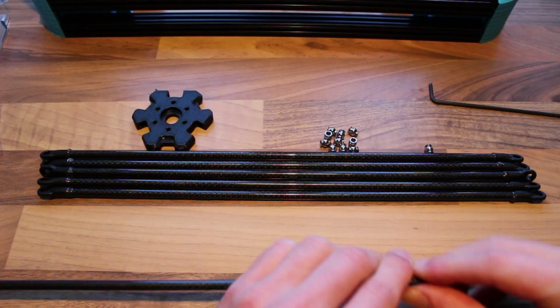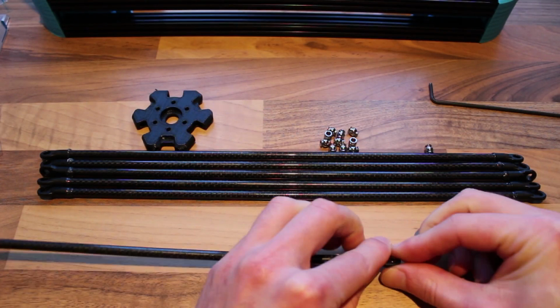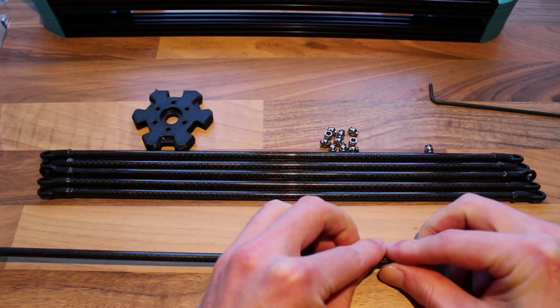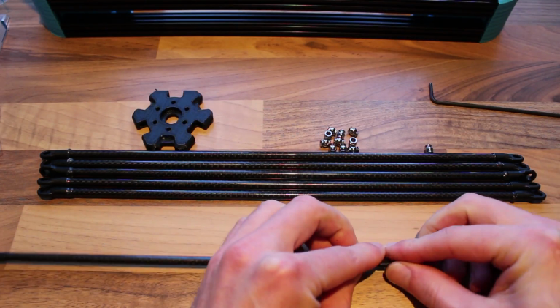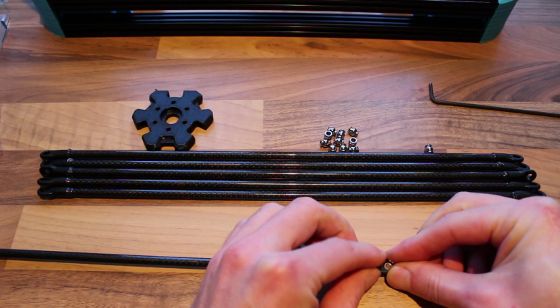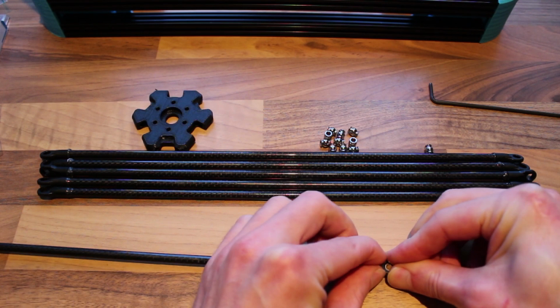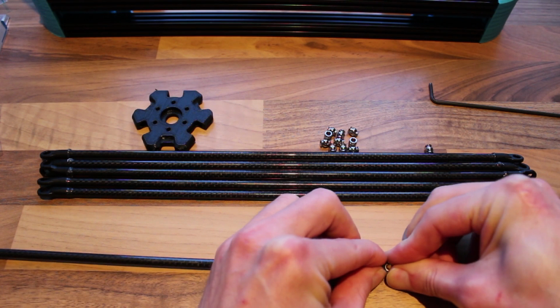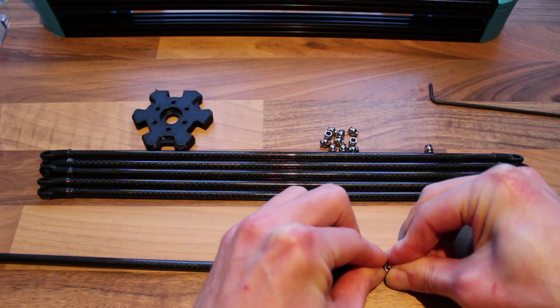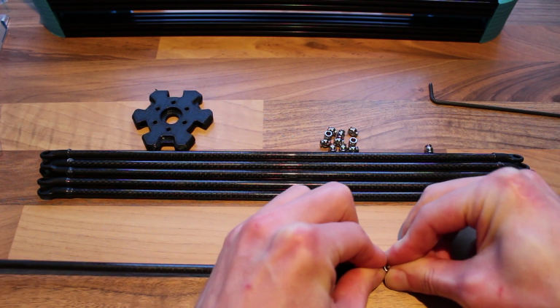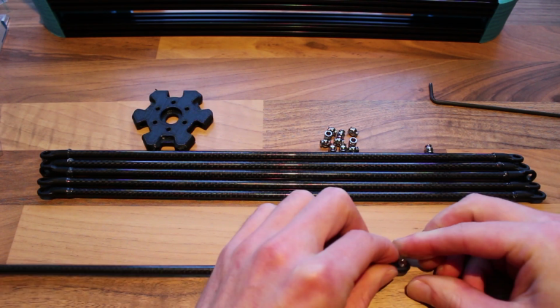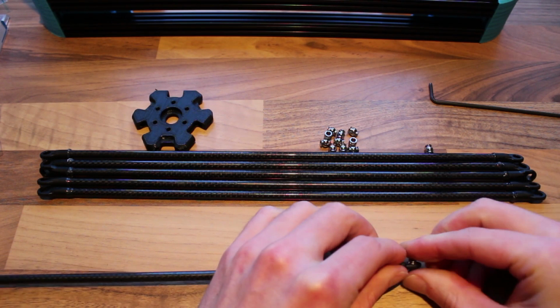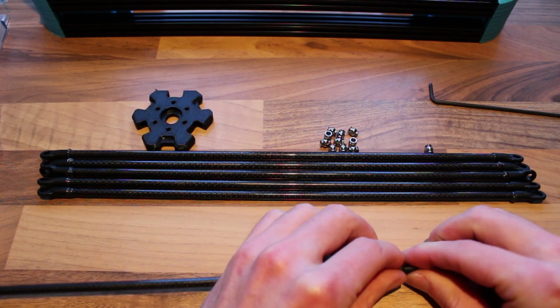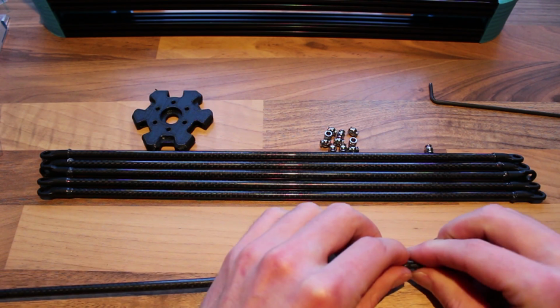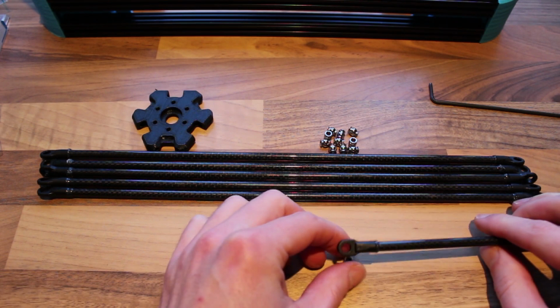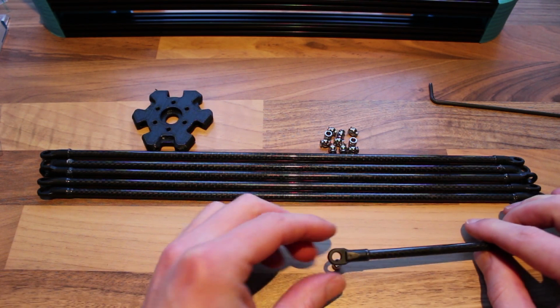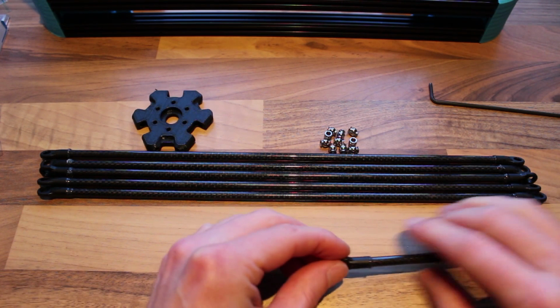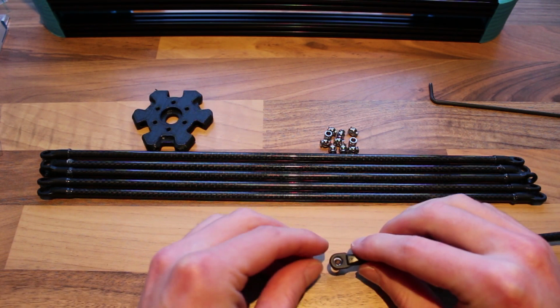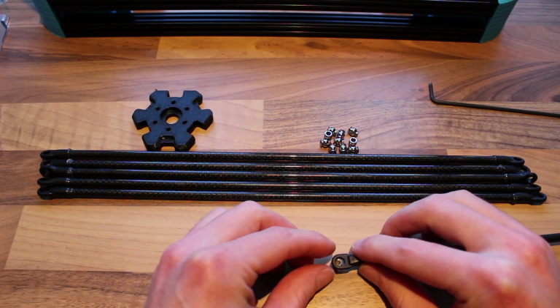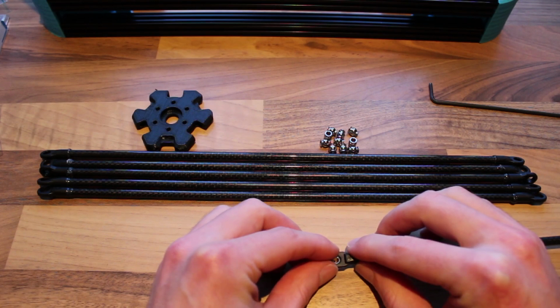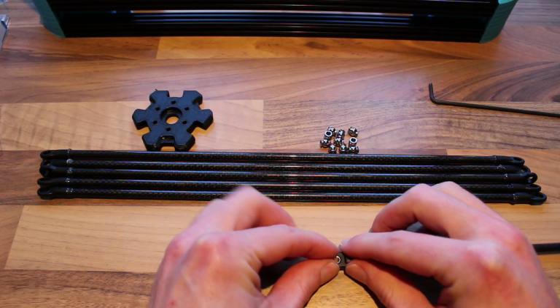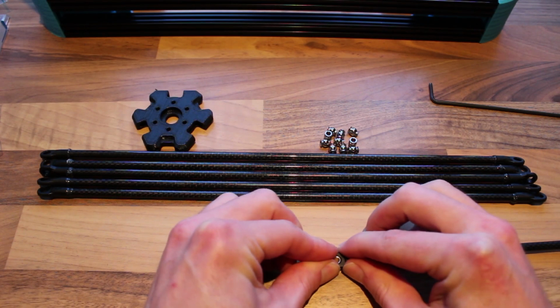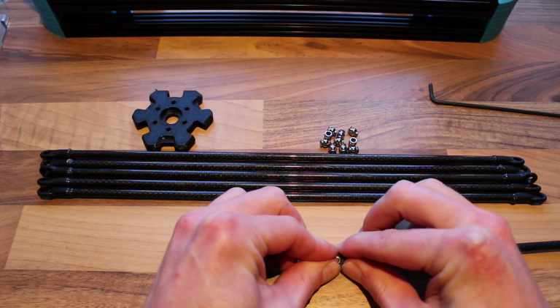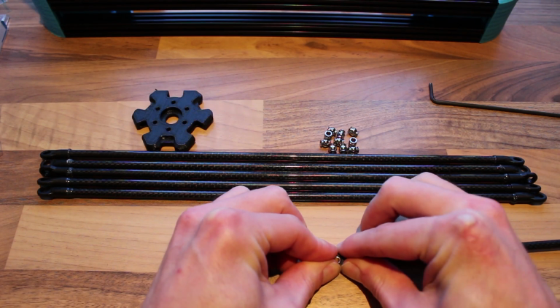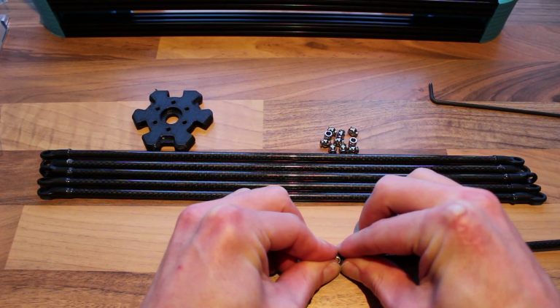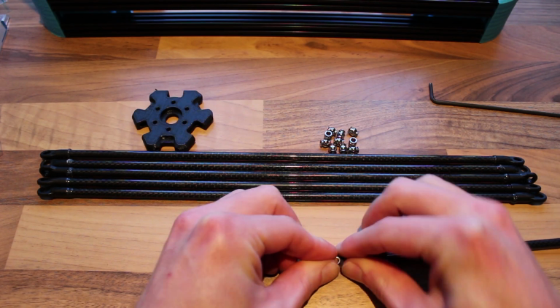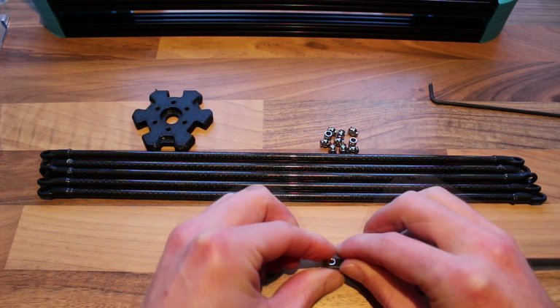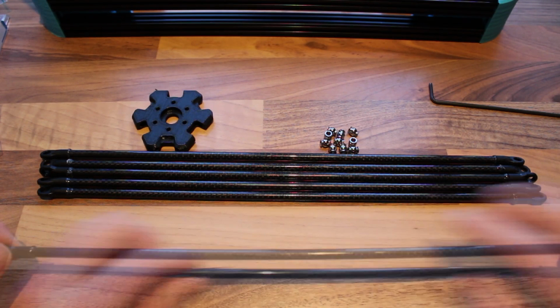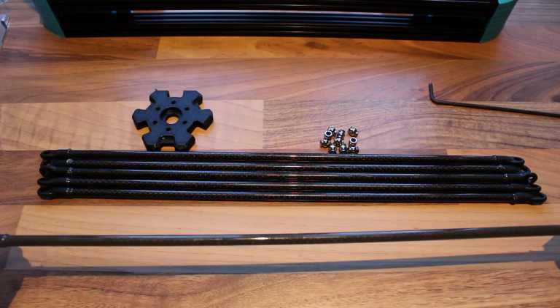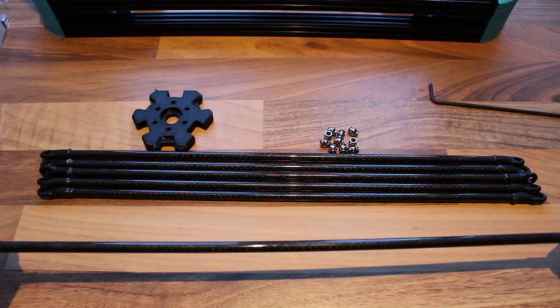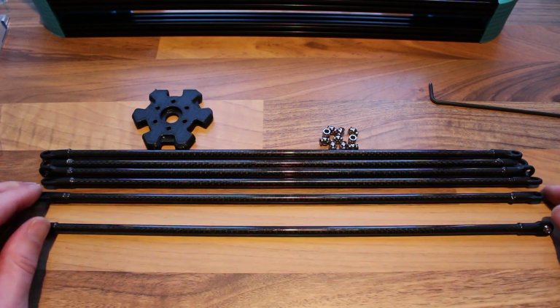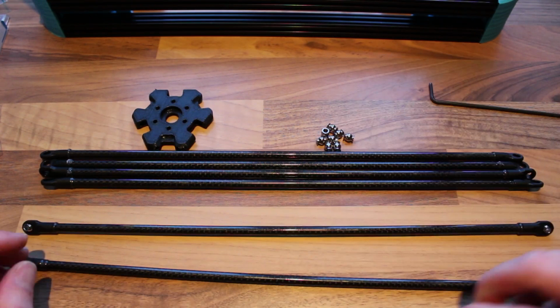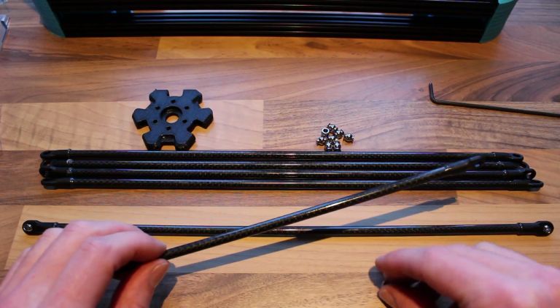Now that your rods are ready, you can push in the ball joints — just lay them on the table and press down. Repeat that for all of the rest.